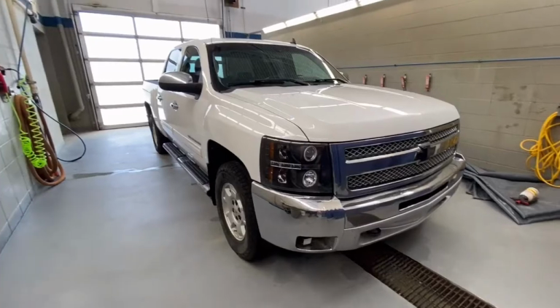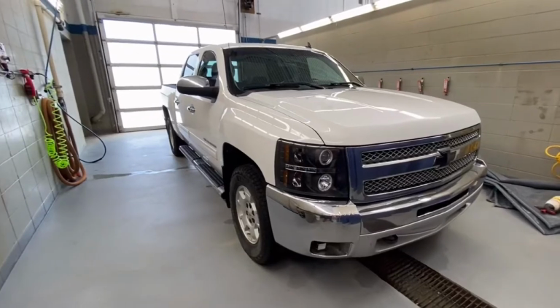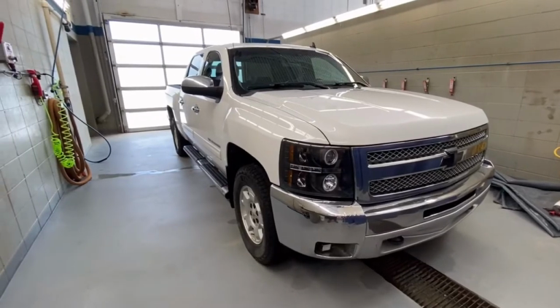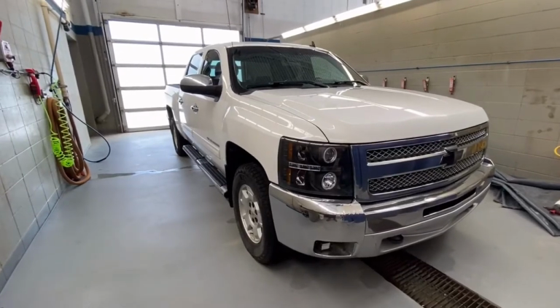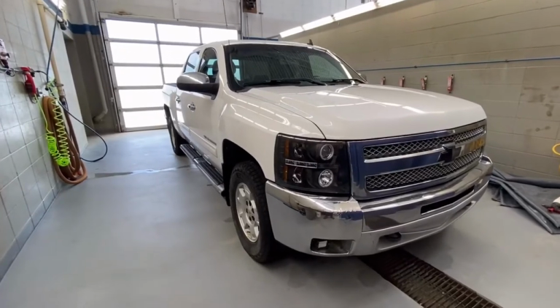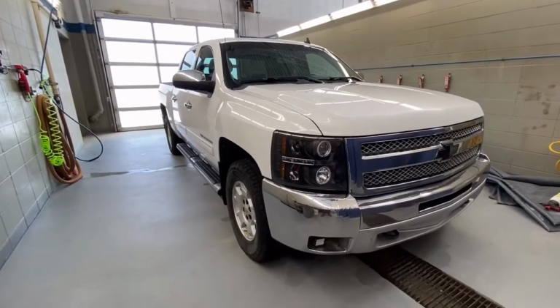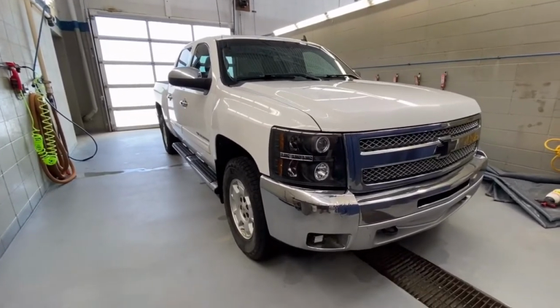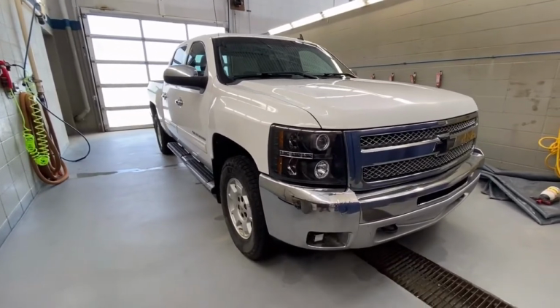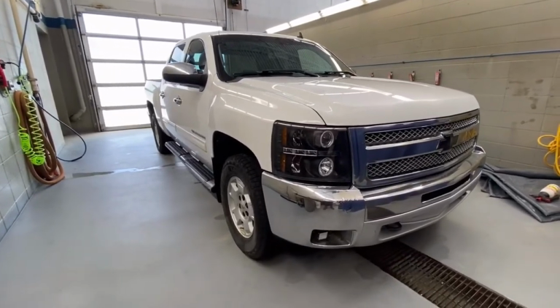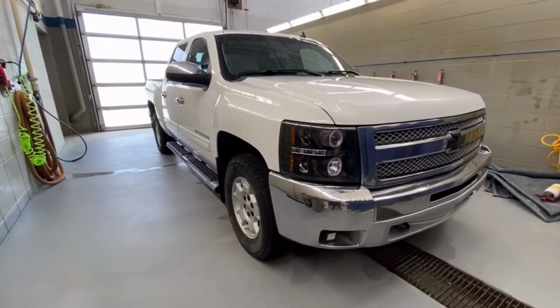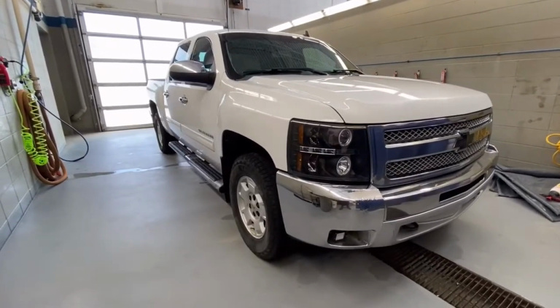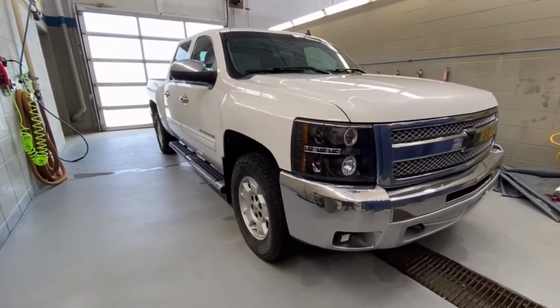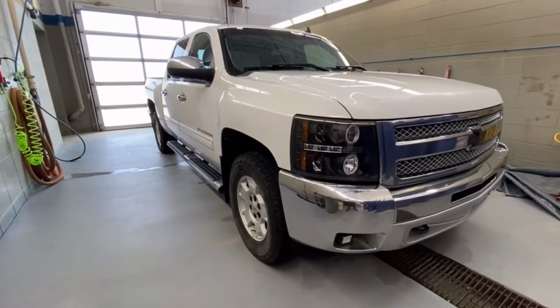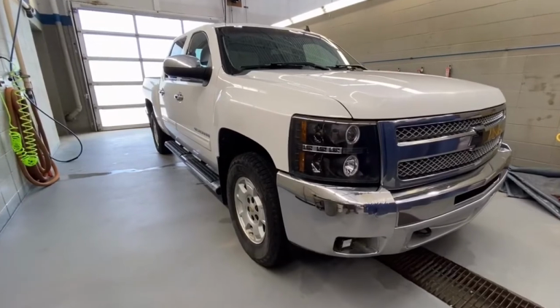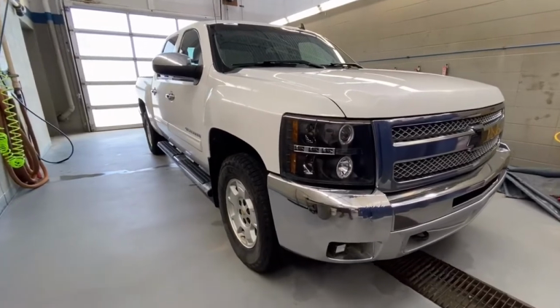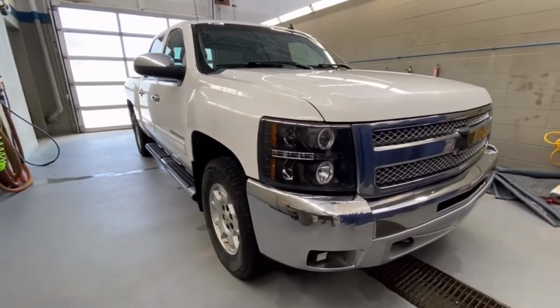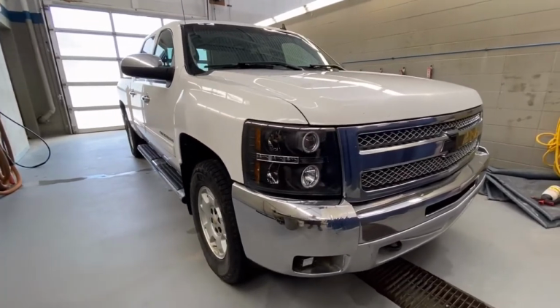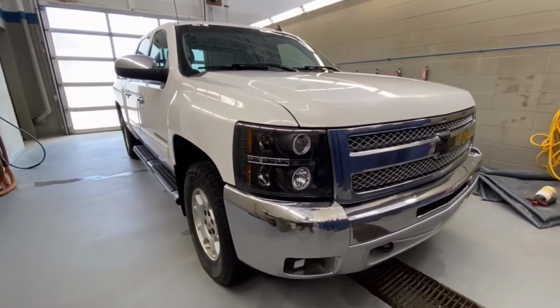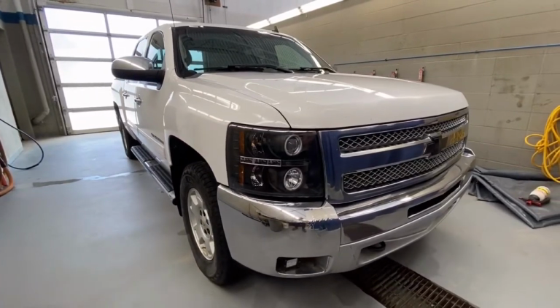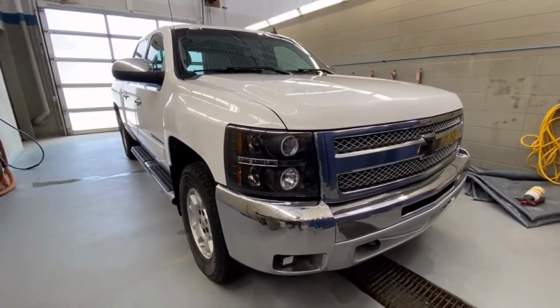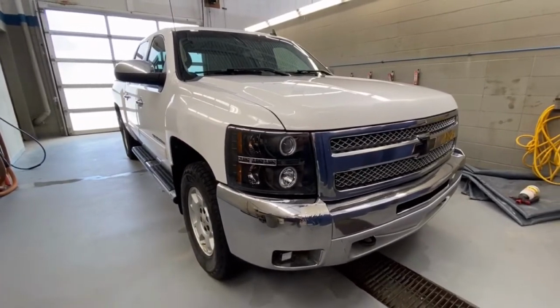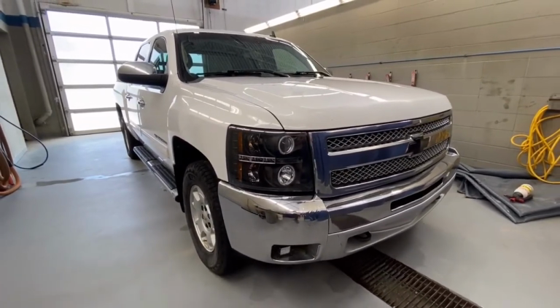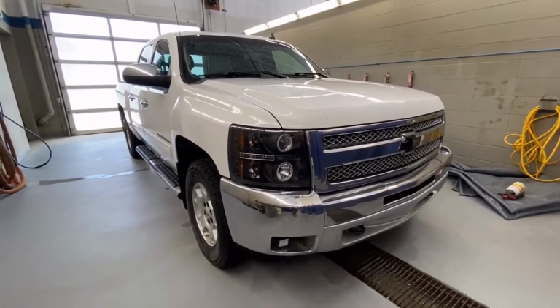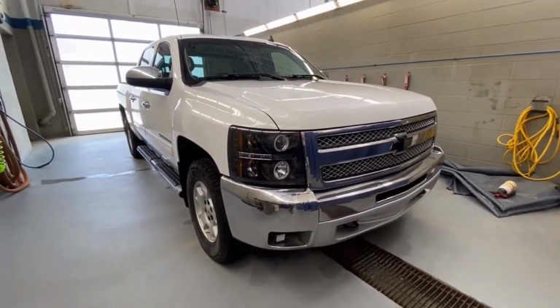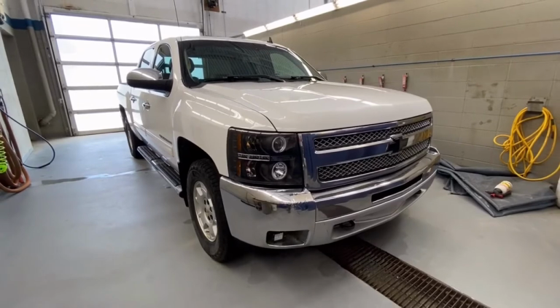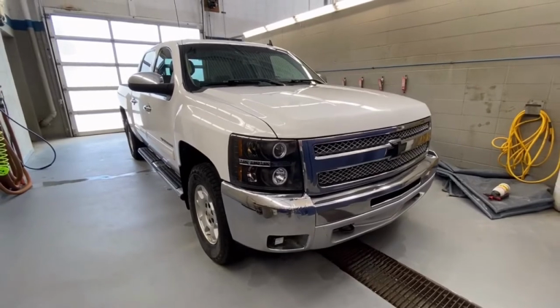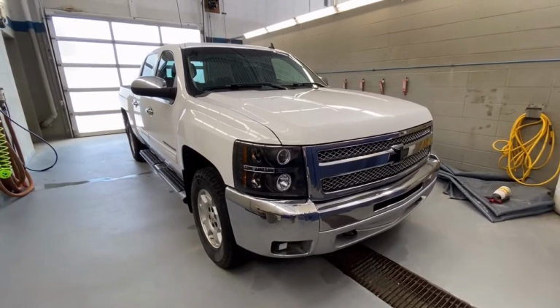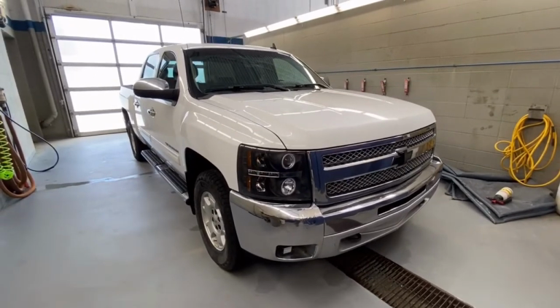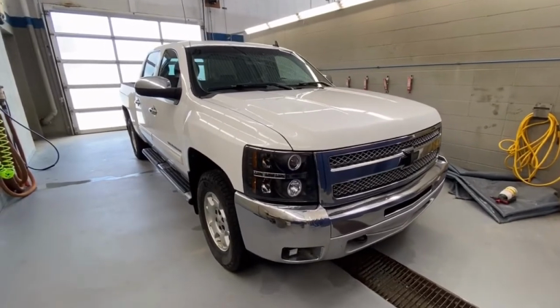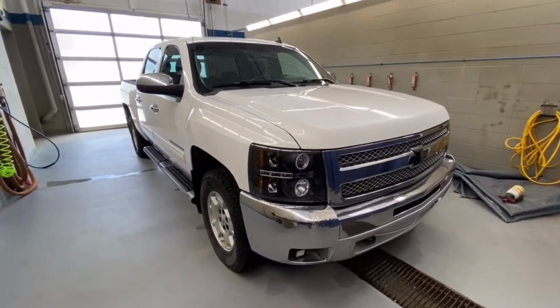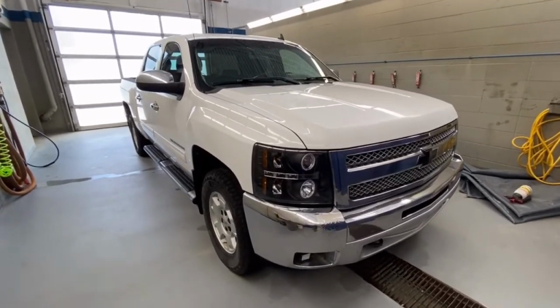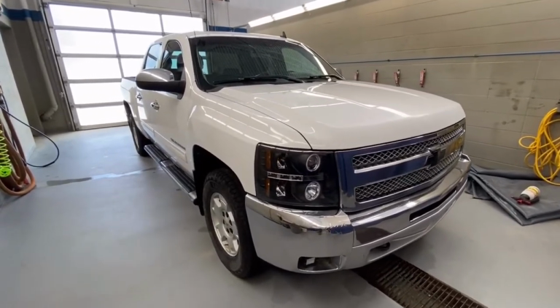Welcome to Westfort Chevrolet. We are located at 10109 89th Avenue in Fort Saskatchewan, Alberta, just outside of Edmonton. We are looking at a 2012 Chevrolet Silverado 1500 LT Crew Cab in Summit White with a 5.3 liter V8 engine.